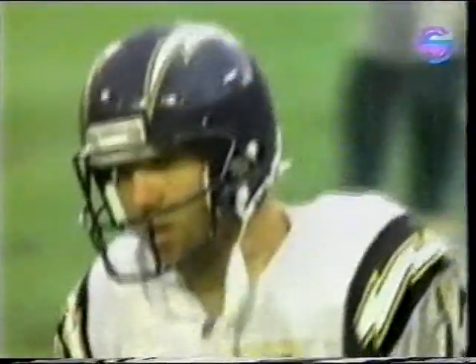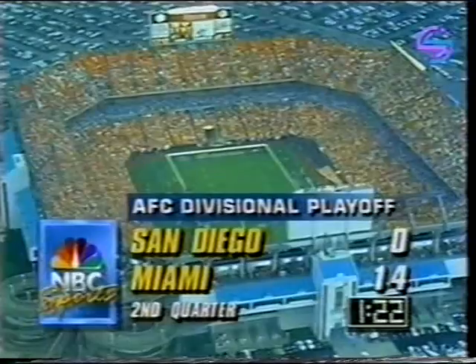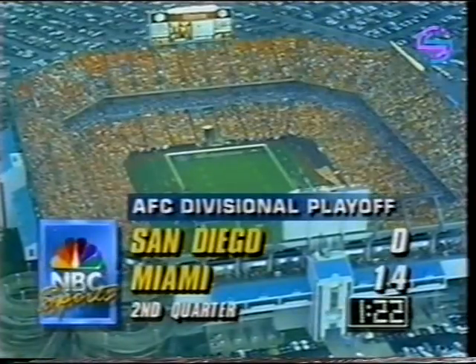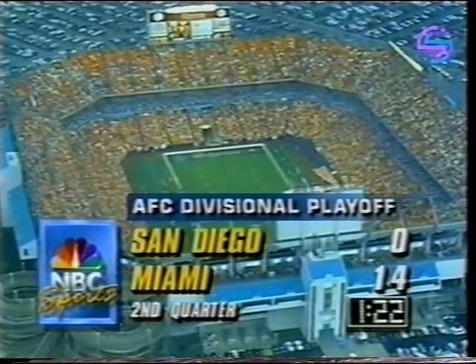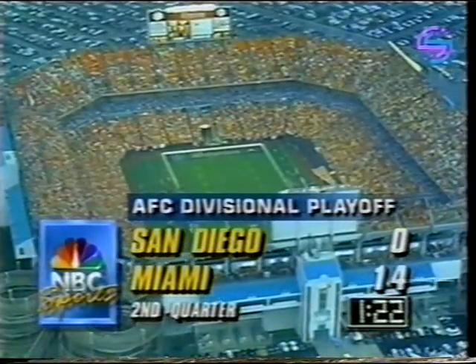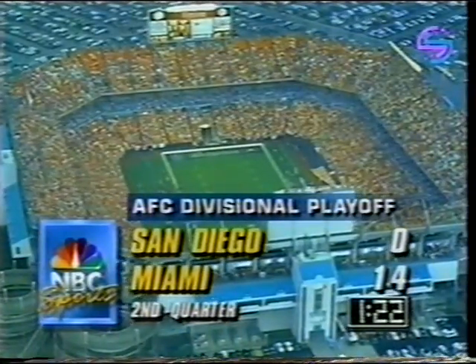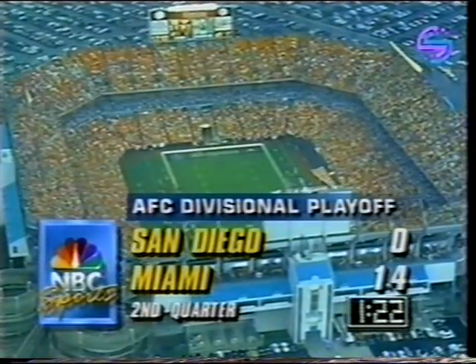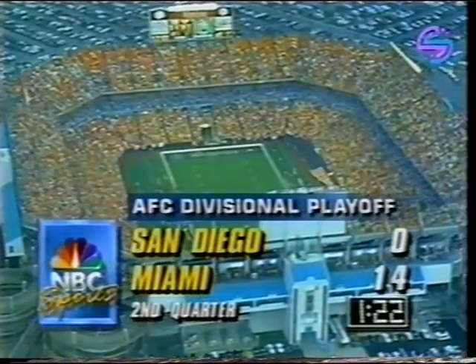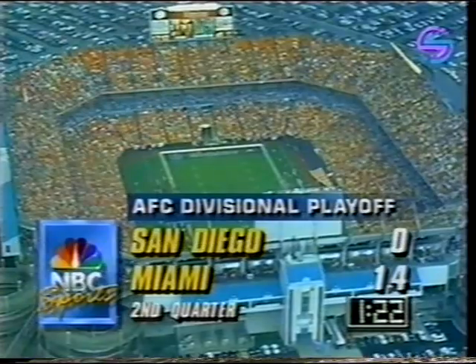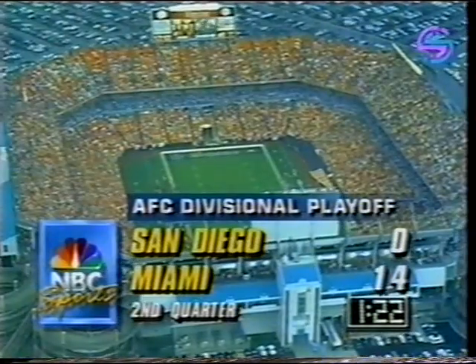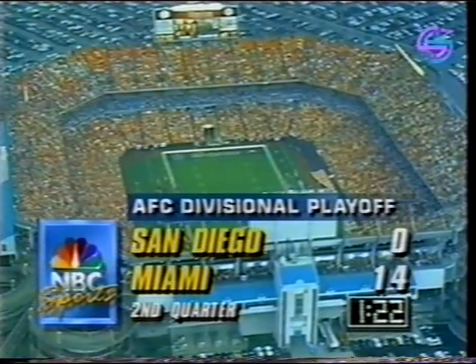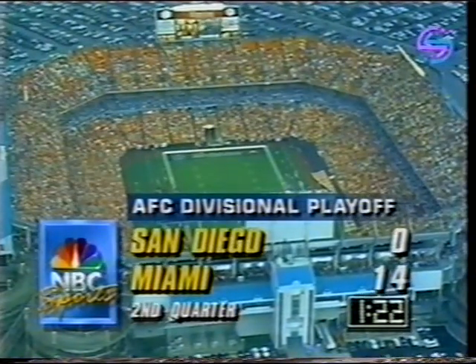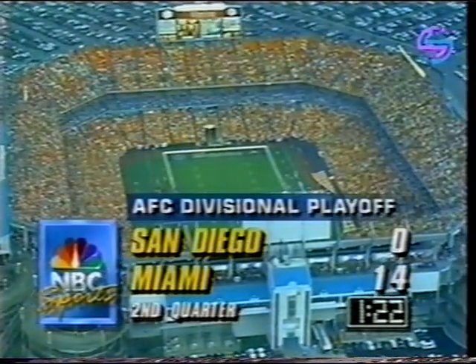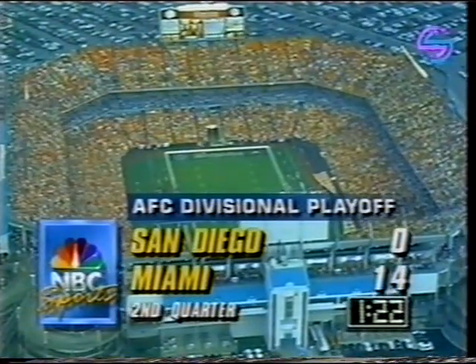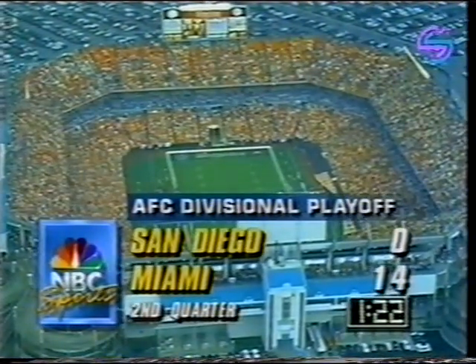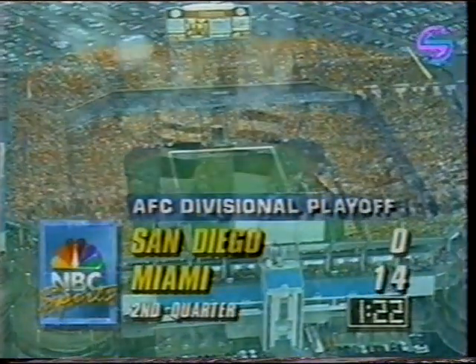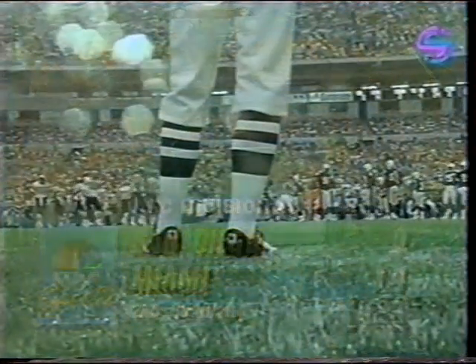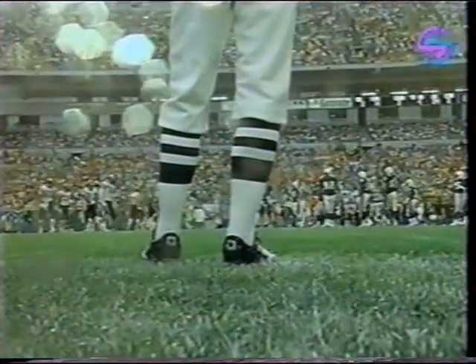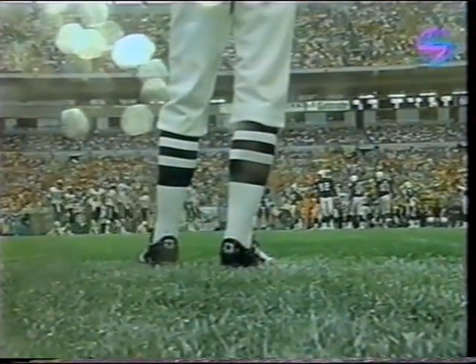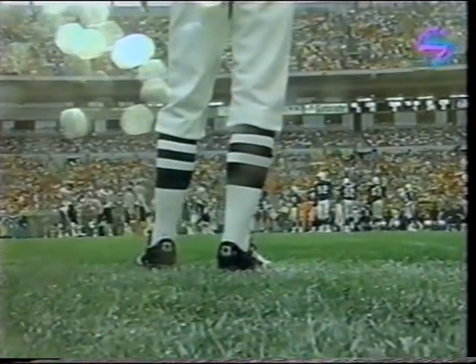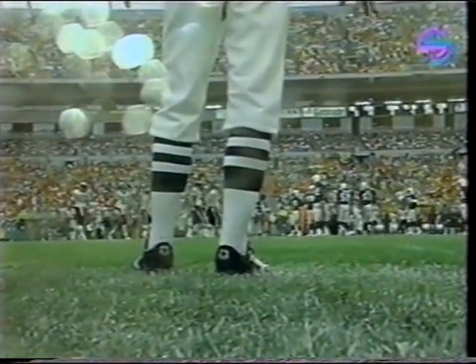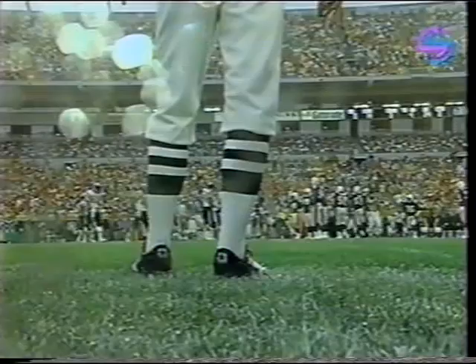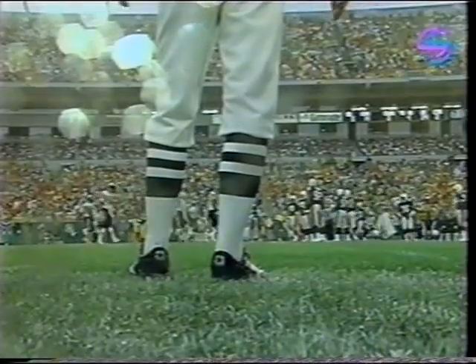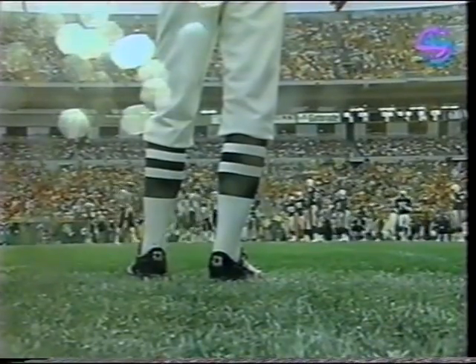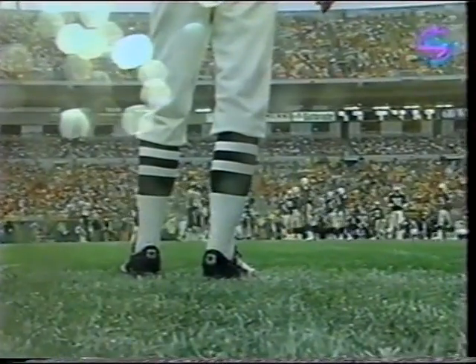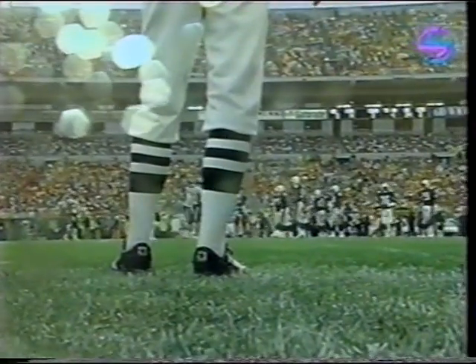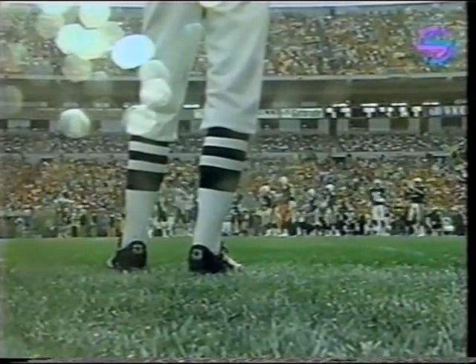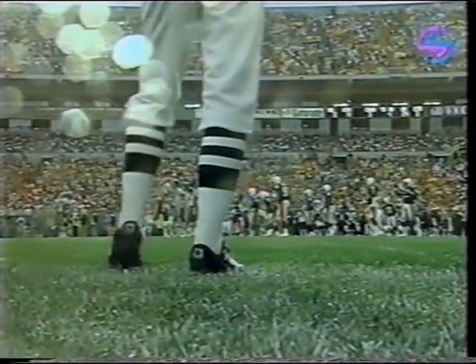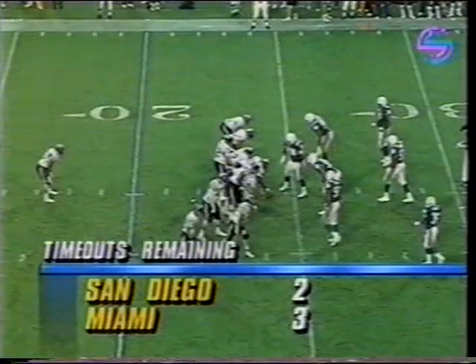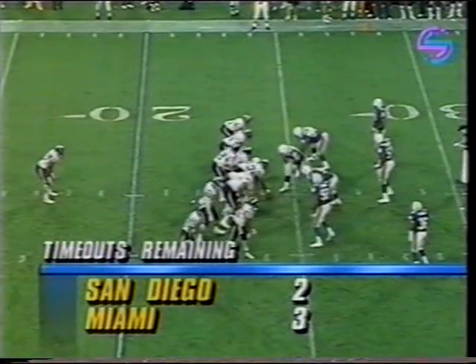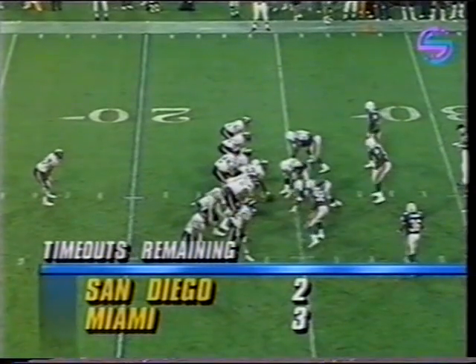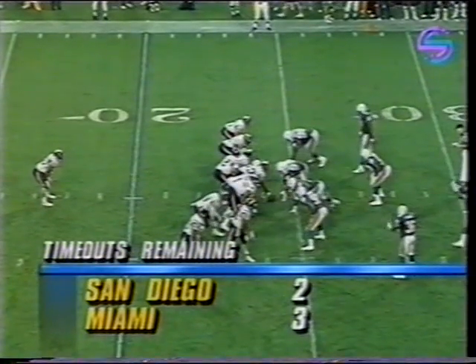And congratulations to Buffalo, and today to the Dallas Cowboys — Jimmy Johnson's young team that is just maturing with each week, and advances with a convincing win against the Eagles at home.